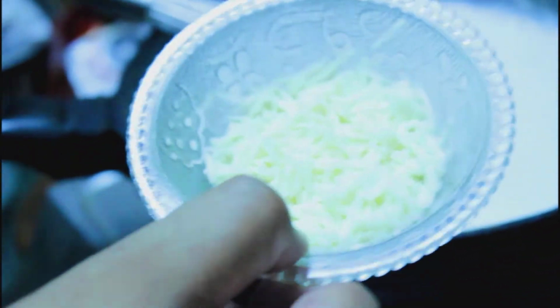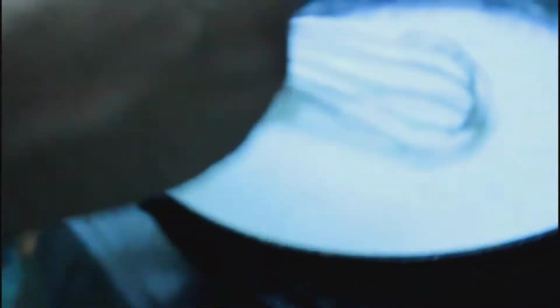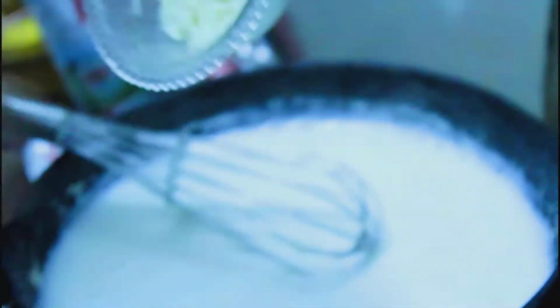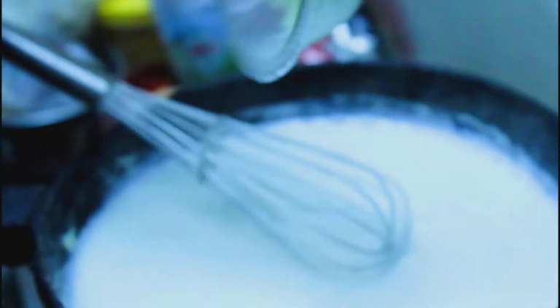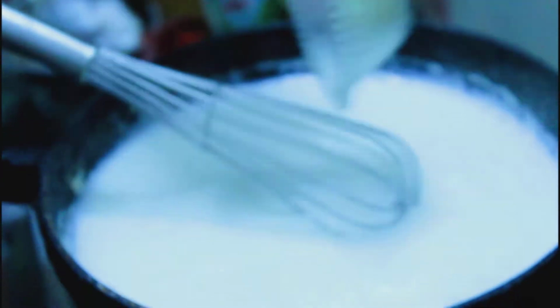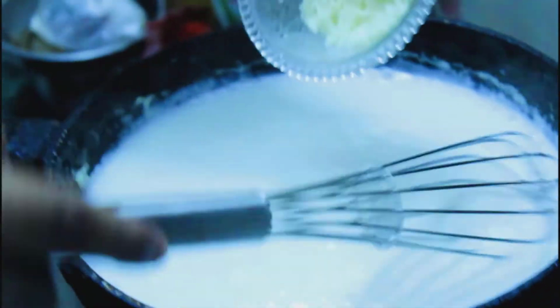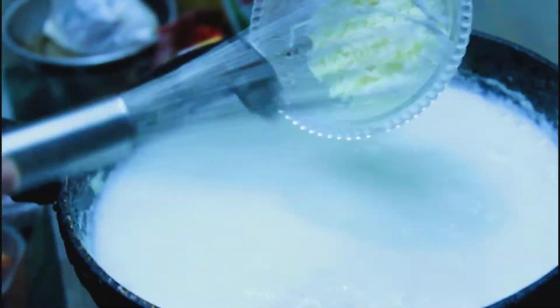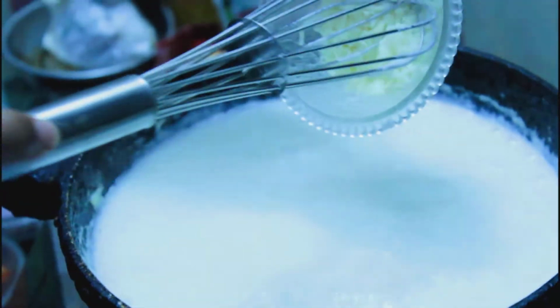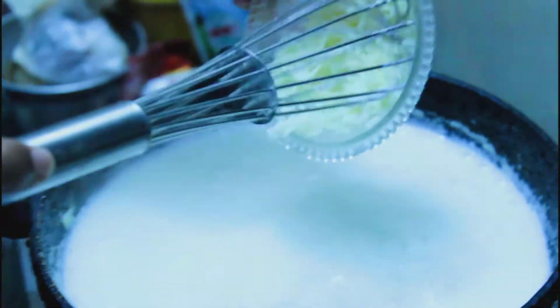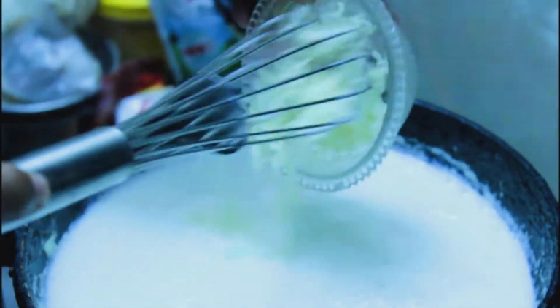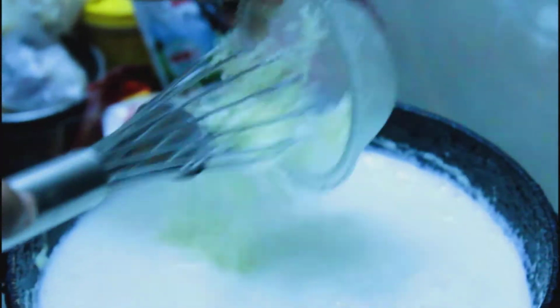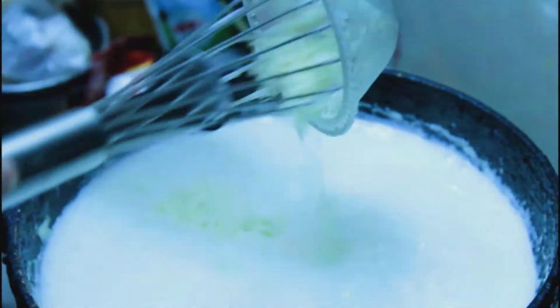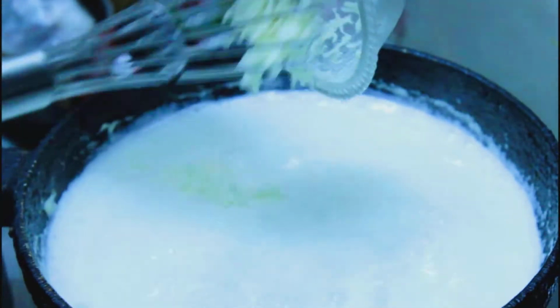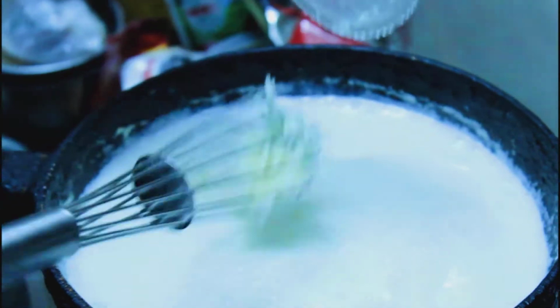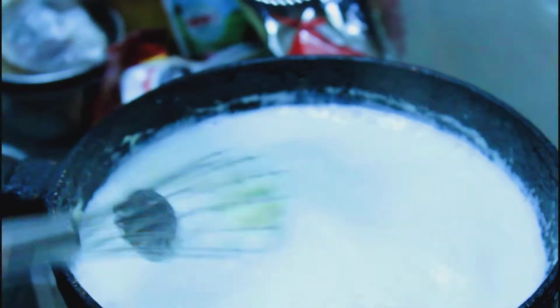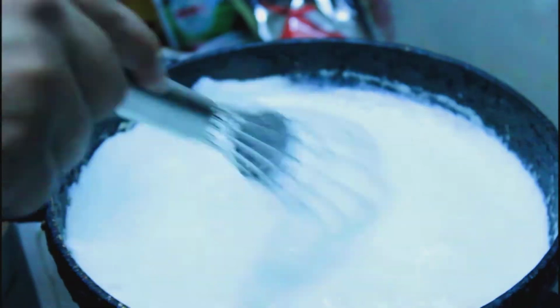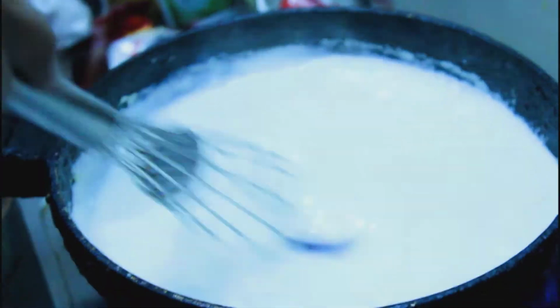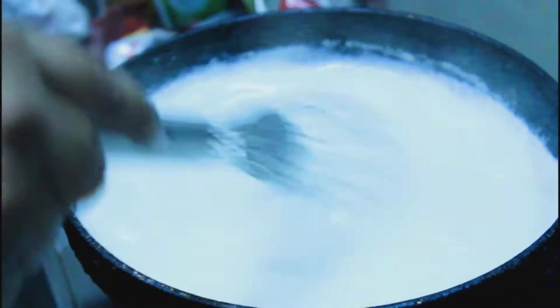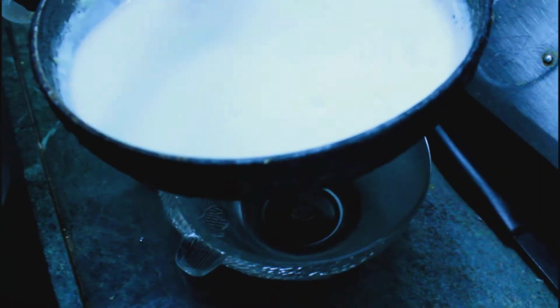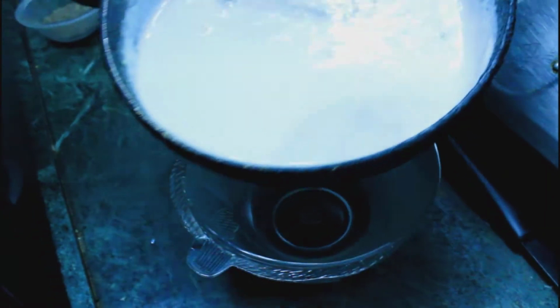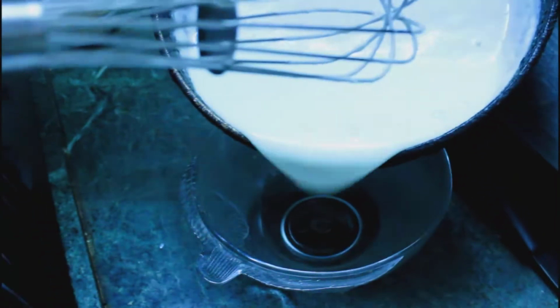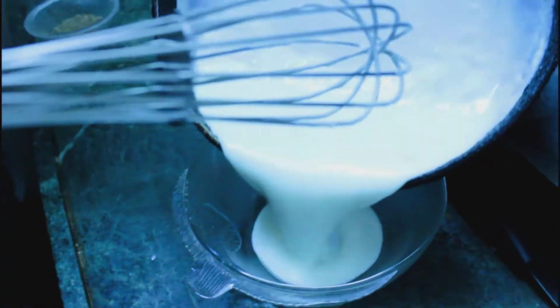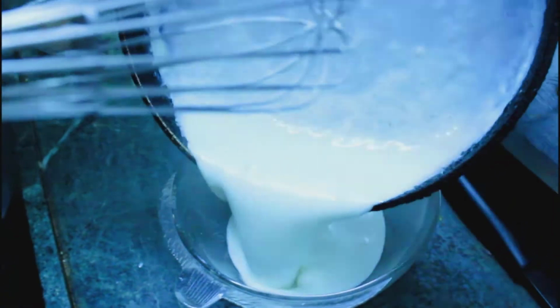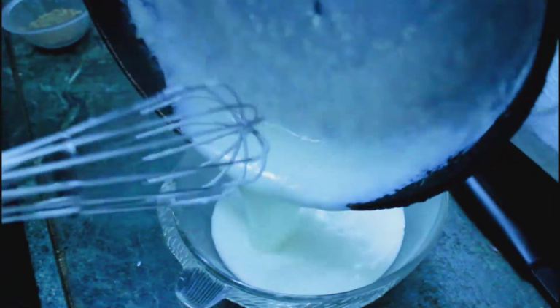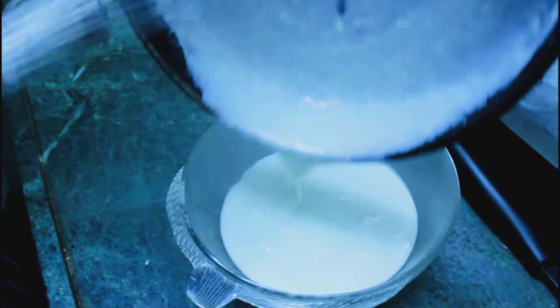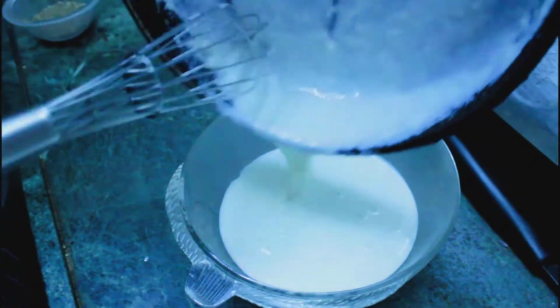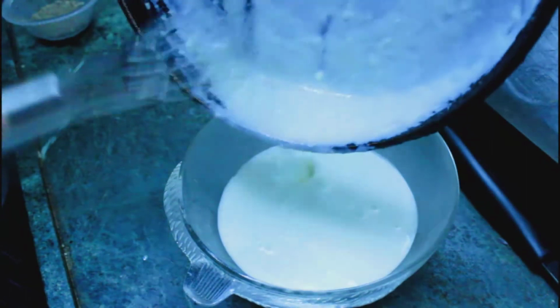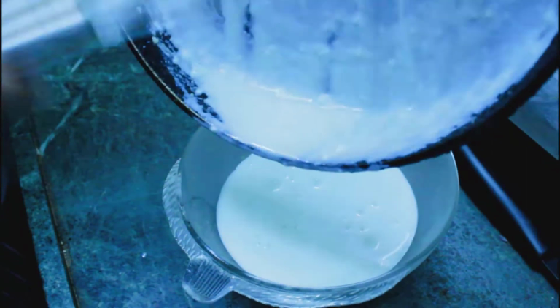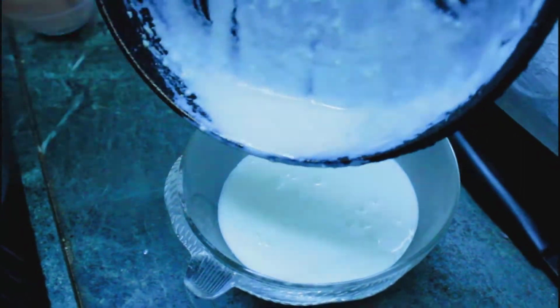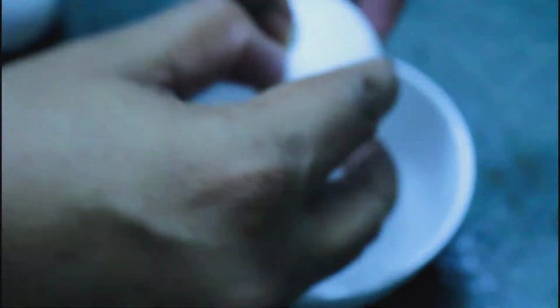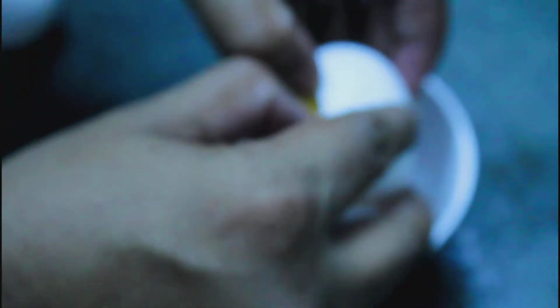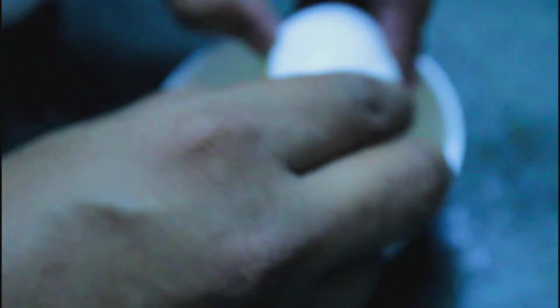Now add all the milk, then add the cheese. After adding cheese, this cream sauce will become a mornay sauce. Before adding cheese, this was the bechamel sauce, but after adding cheese it becomes a mornay sauce, which is also known as a cheese sauce. Then in a bowl, break 2 eggs.